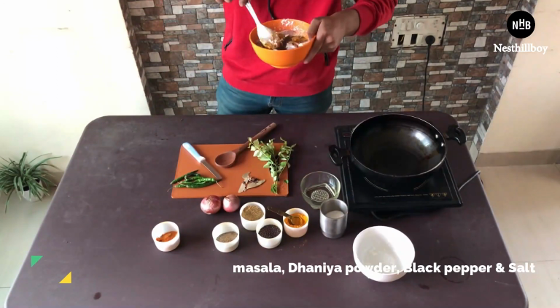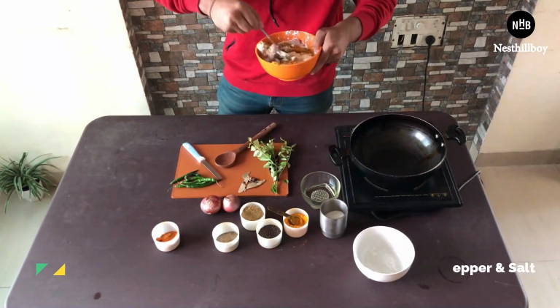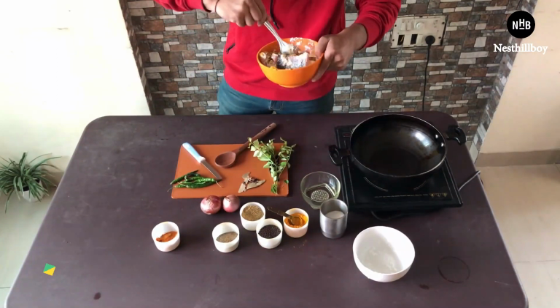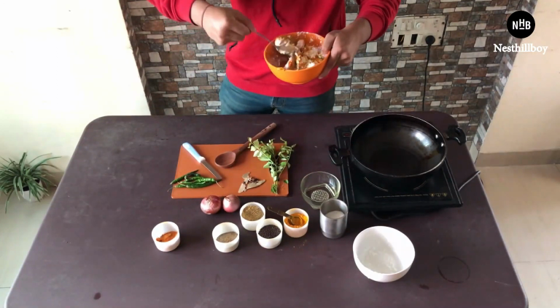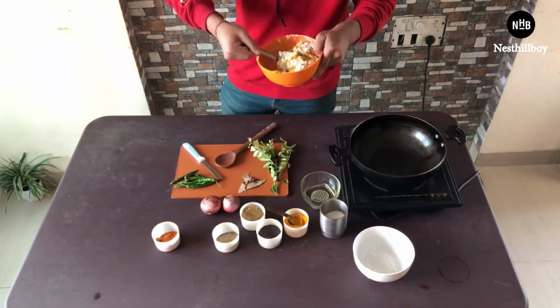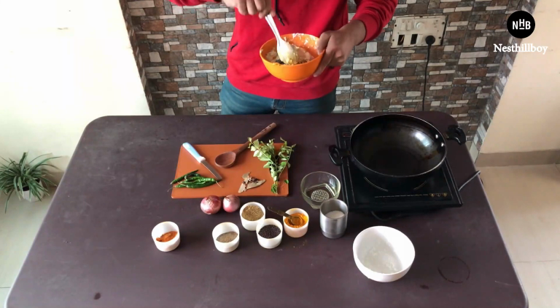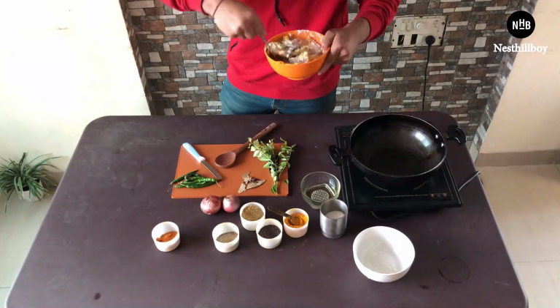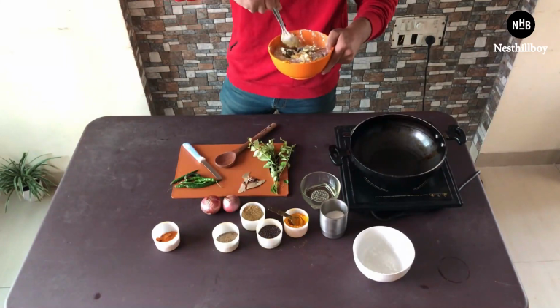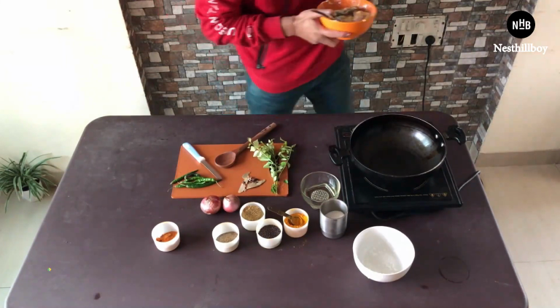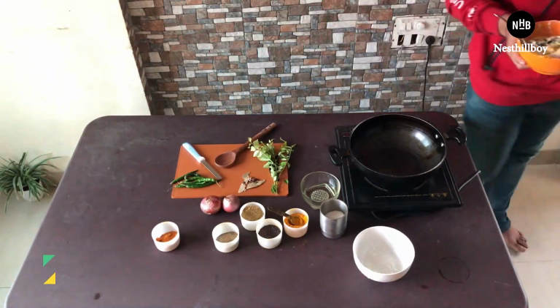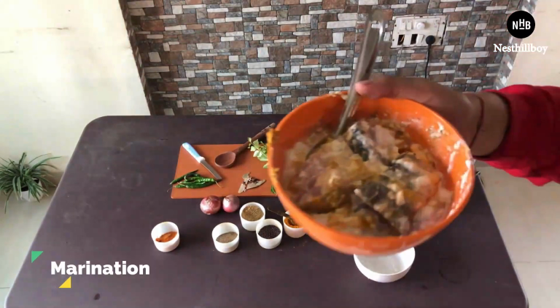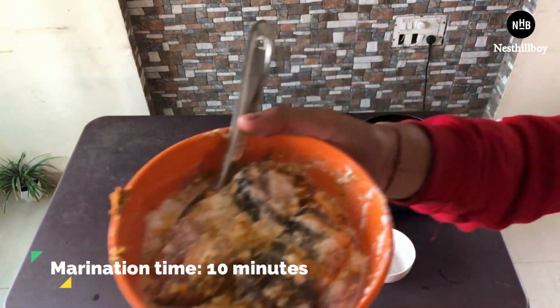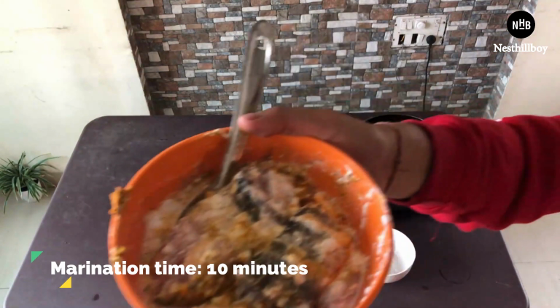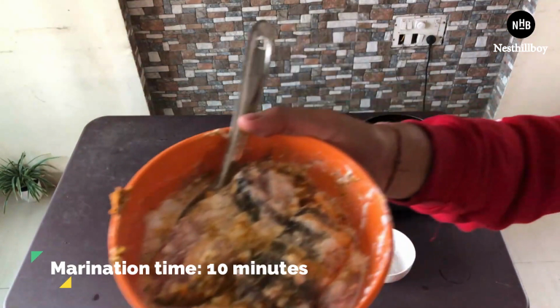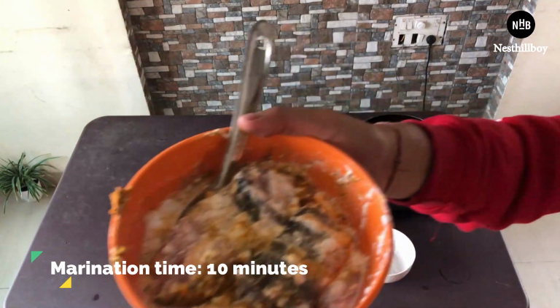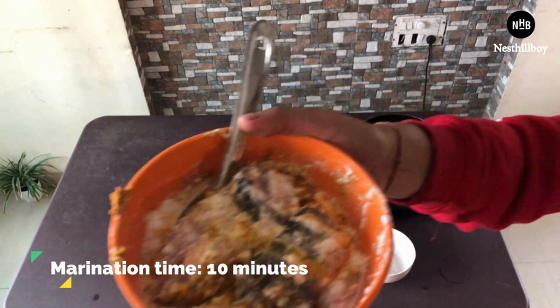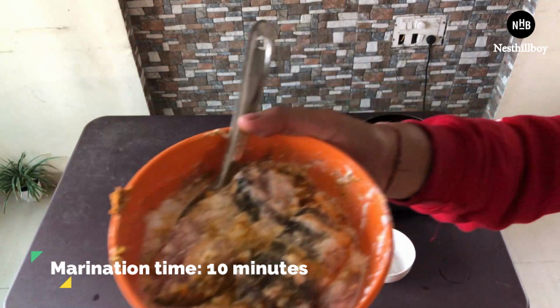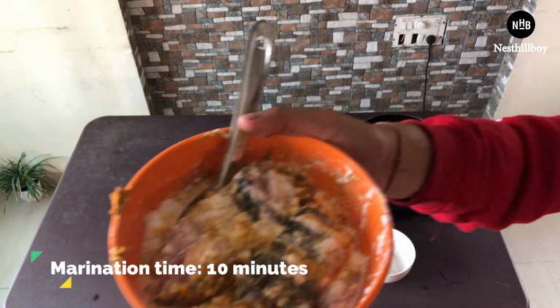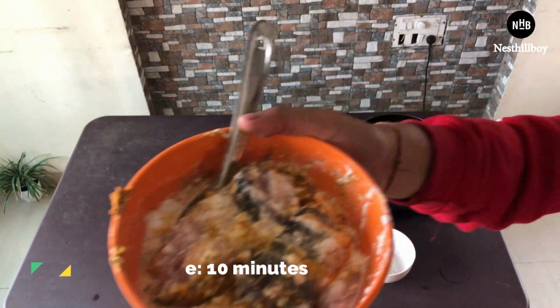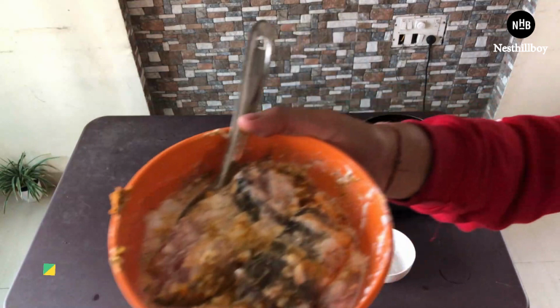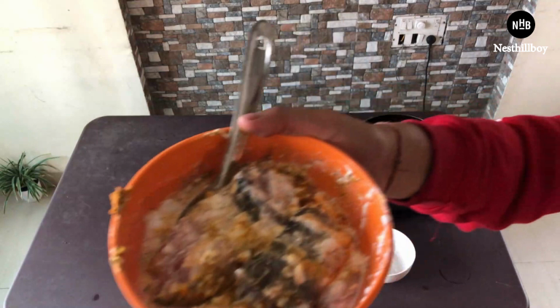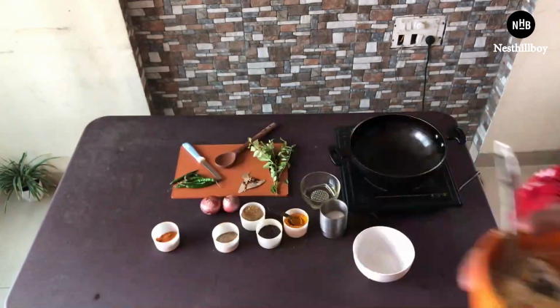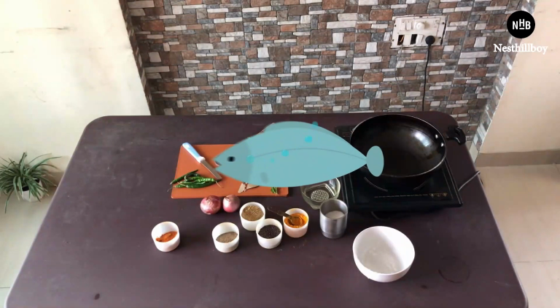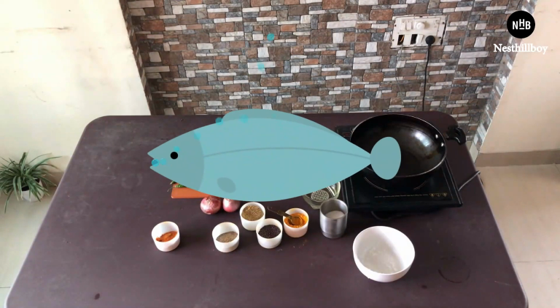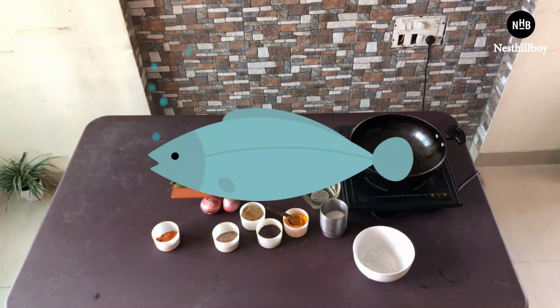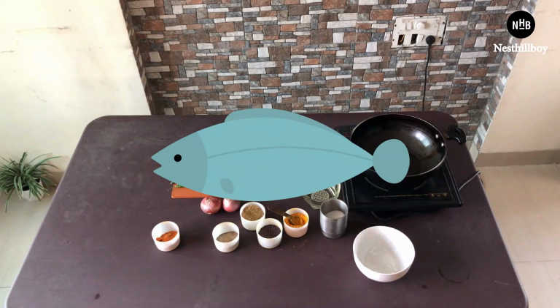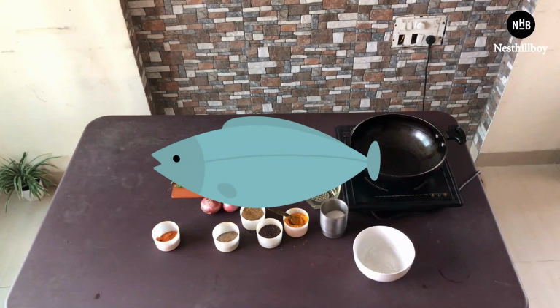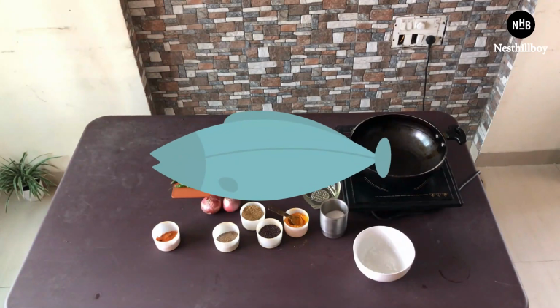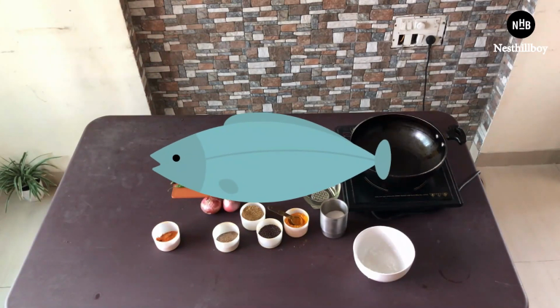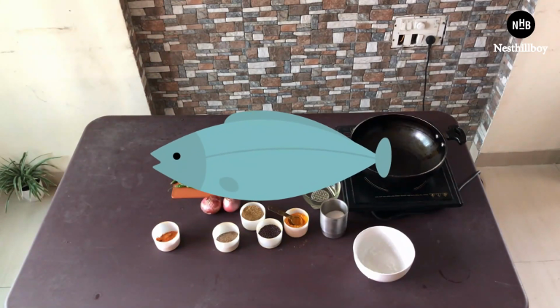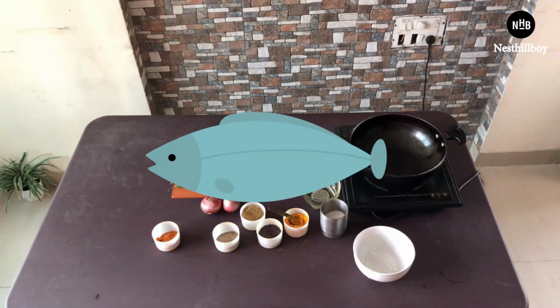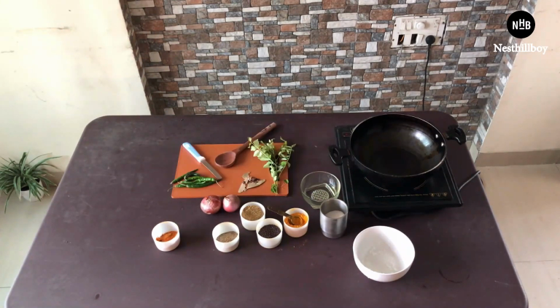Then leave the fish in the fridge for about 10 minutes. During the marination, what will happen is that it will make the fish really soft and tender, and the curd and masala will get absorbed properly.